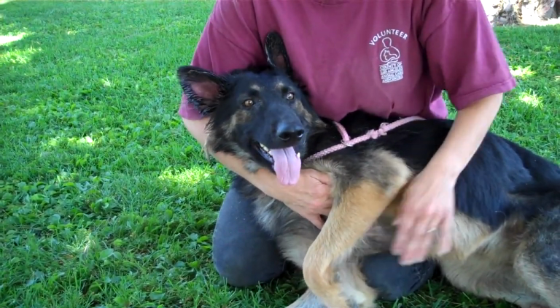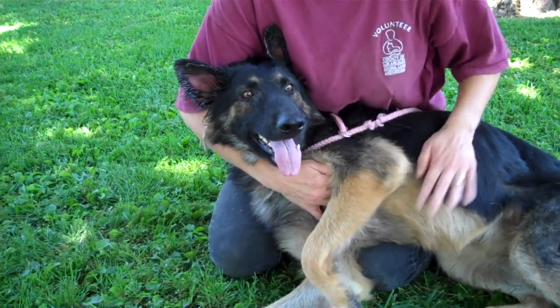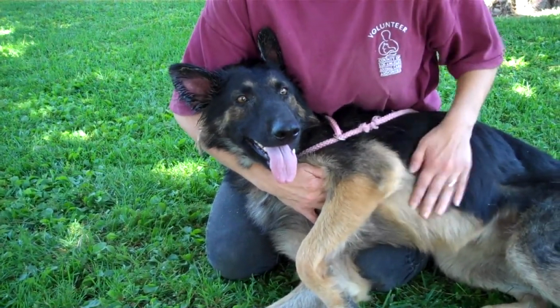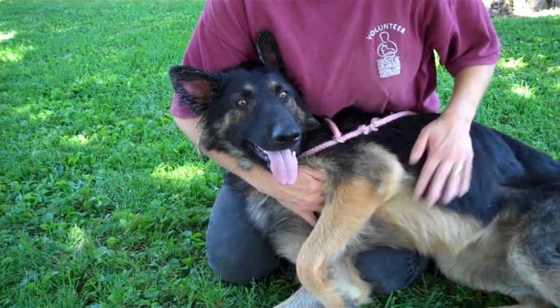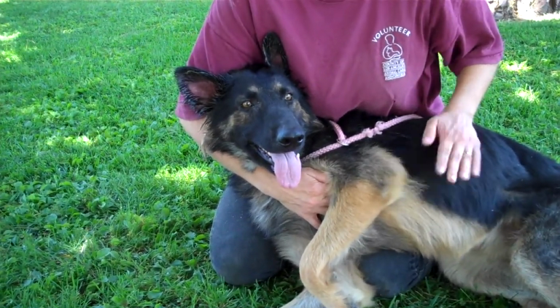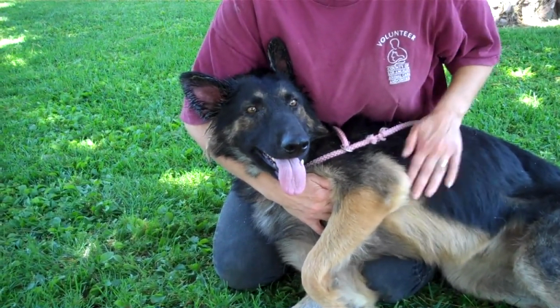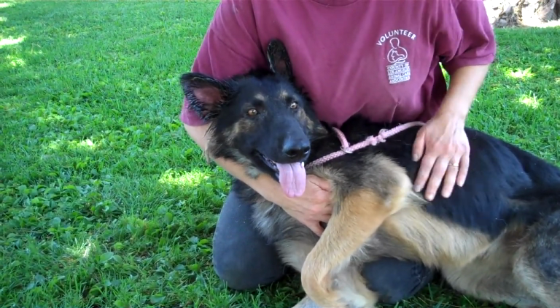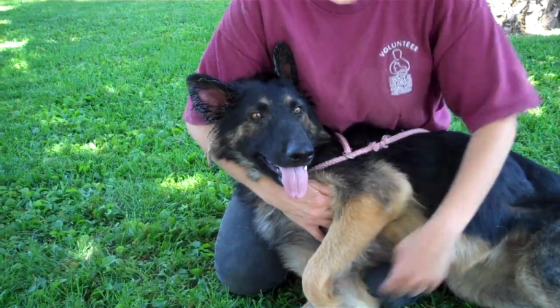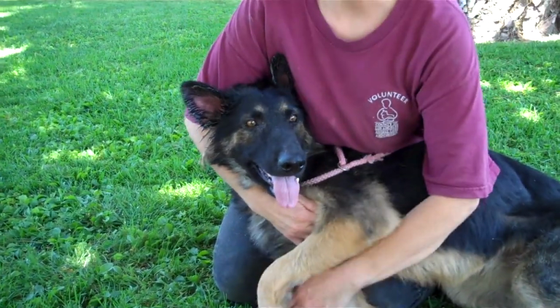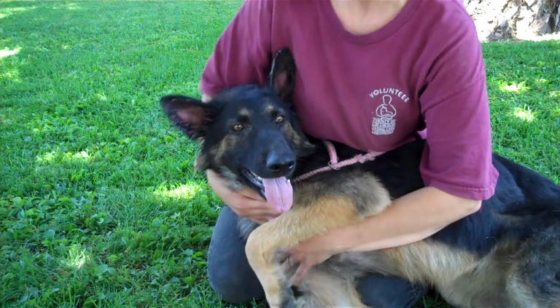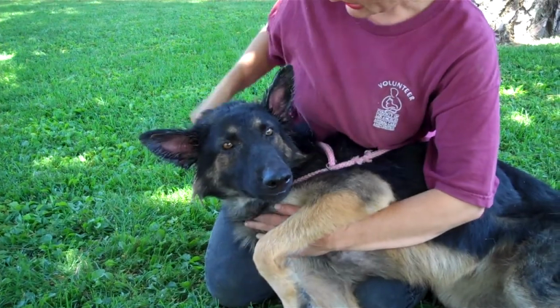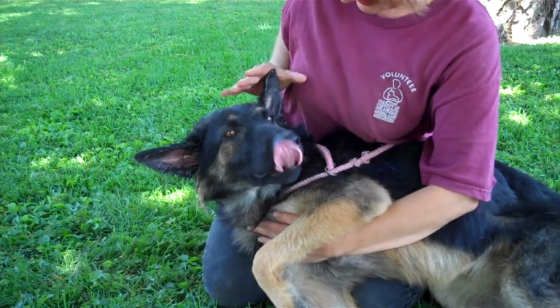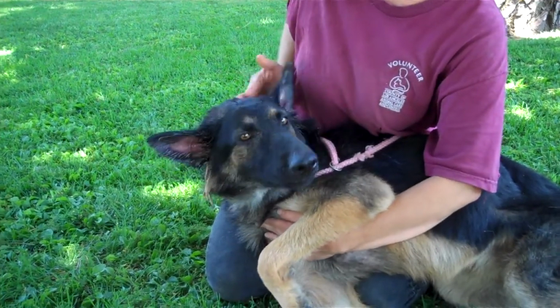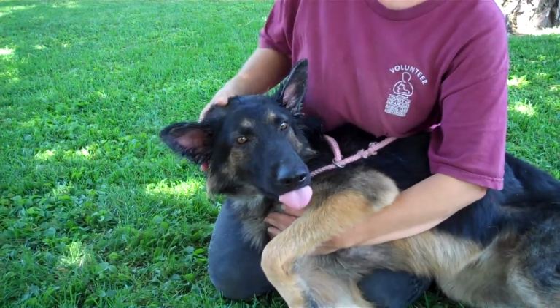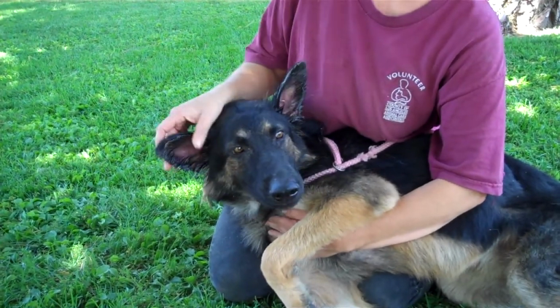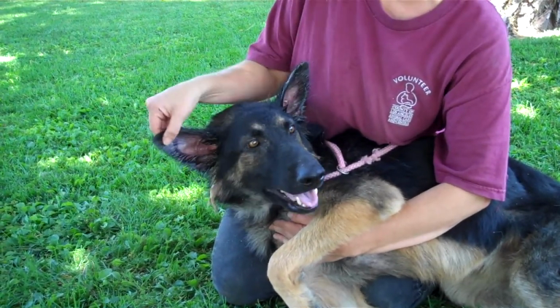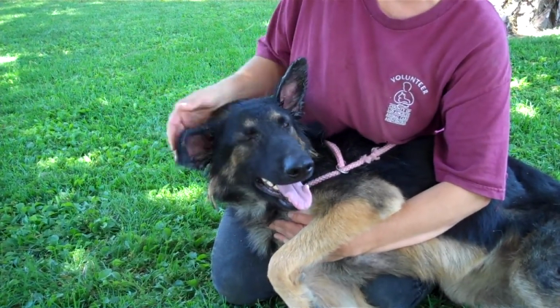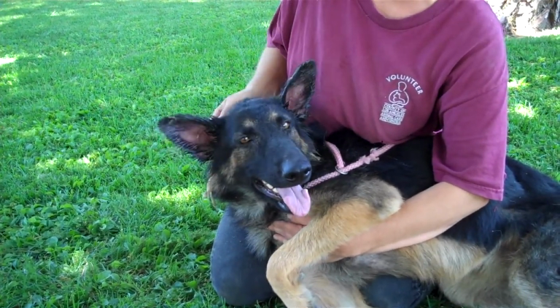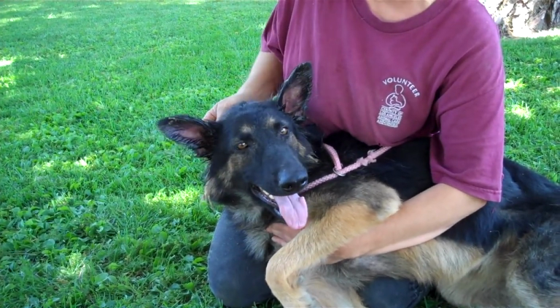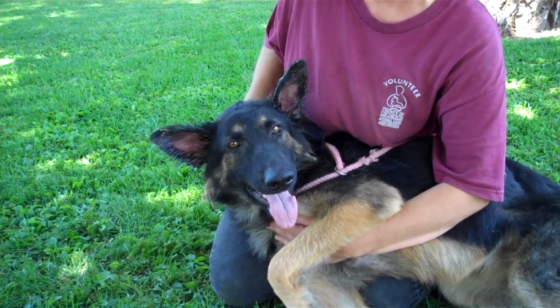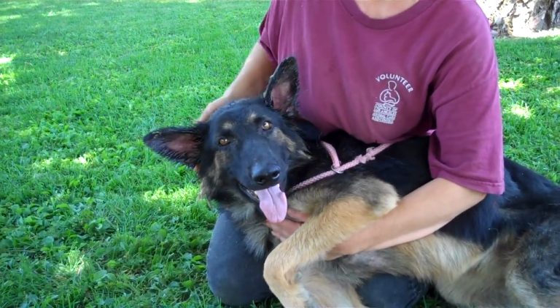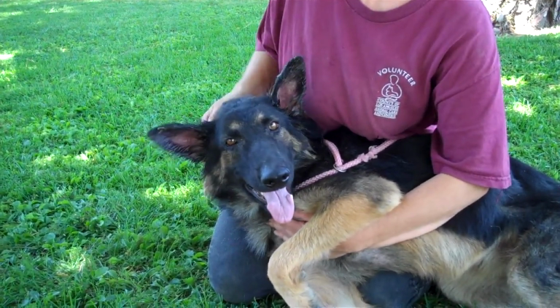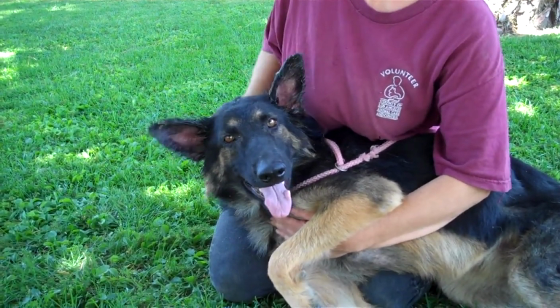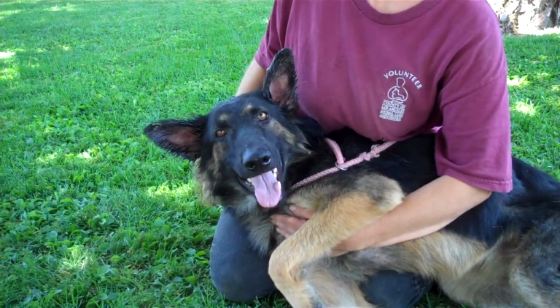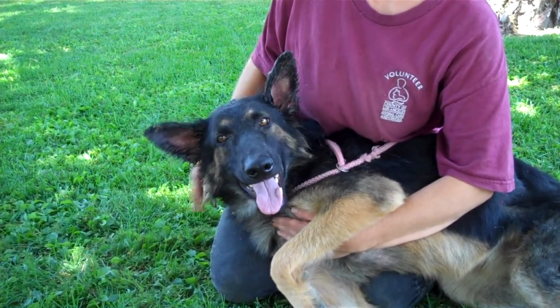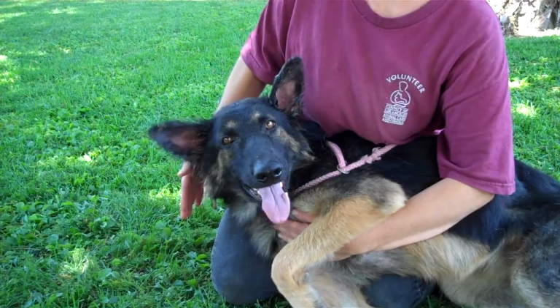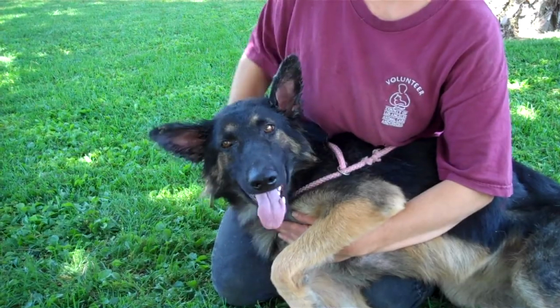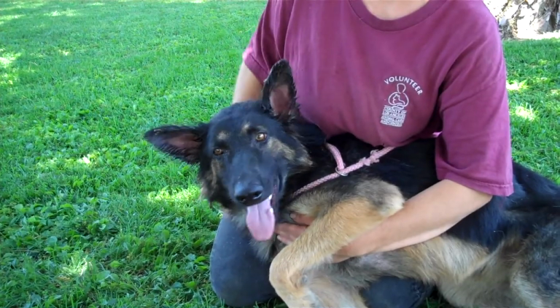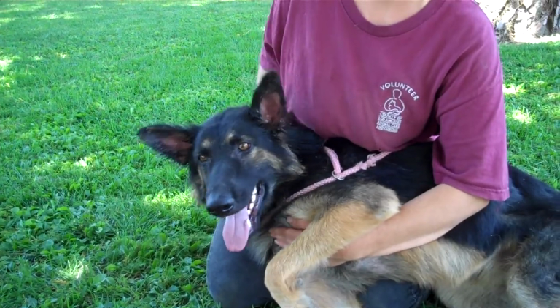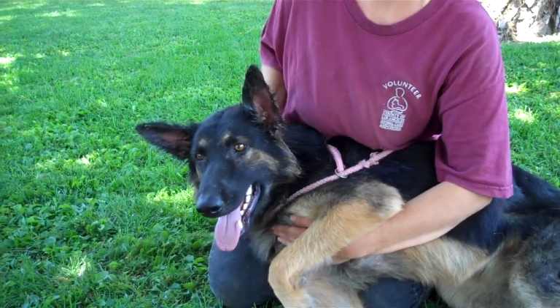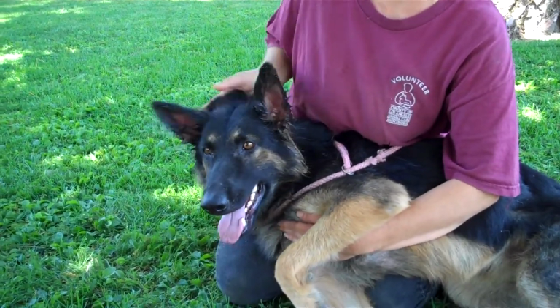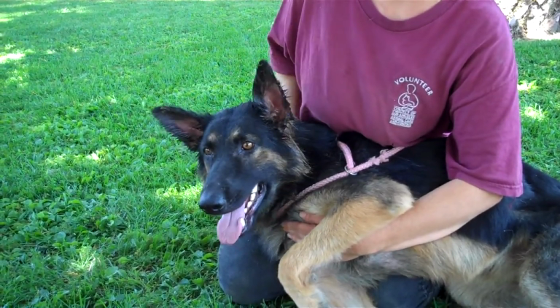She looks like she has a little ear infection. Did they put some medicine on her ears? Yes, I just took her to the vet and it's just a normal kind of ear medicine they put on her ear, so she is fine.